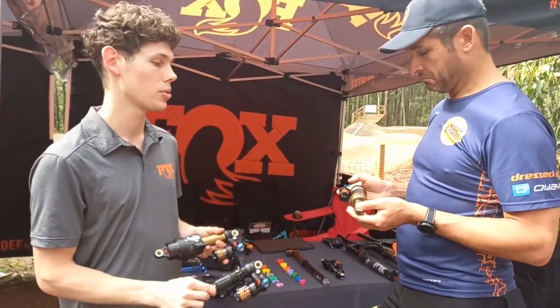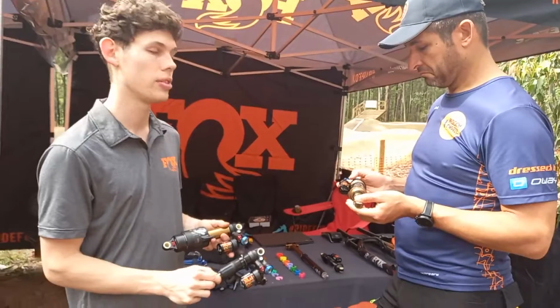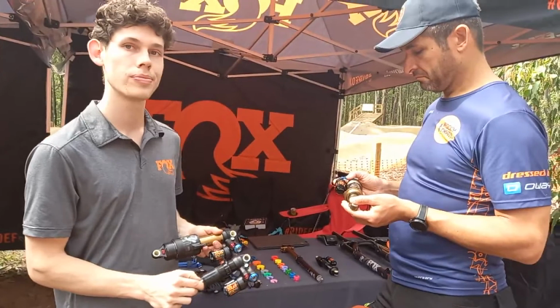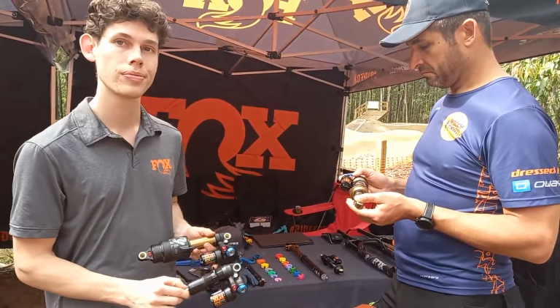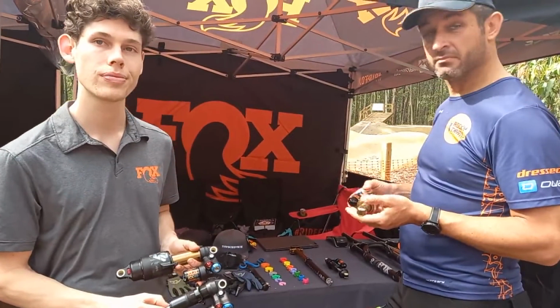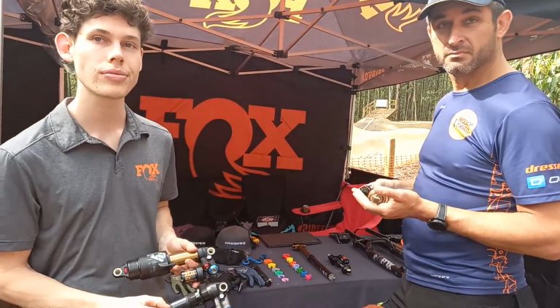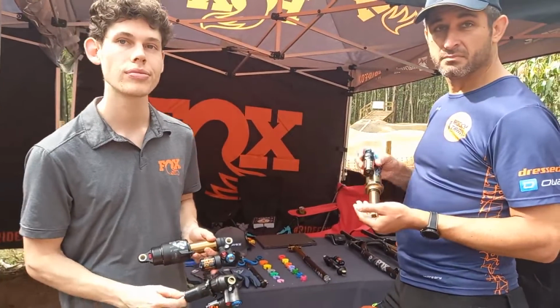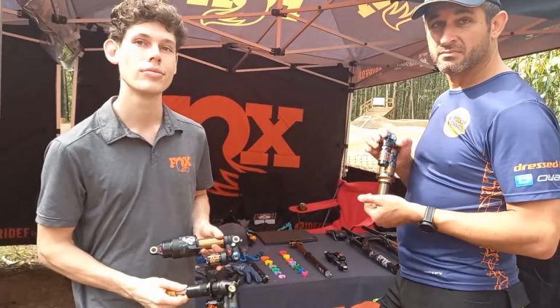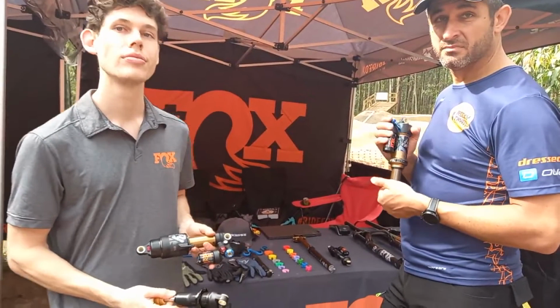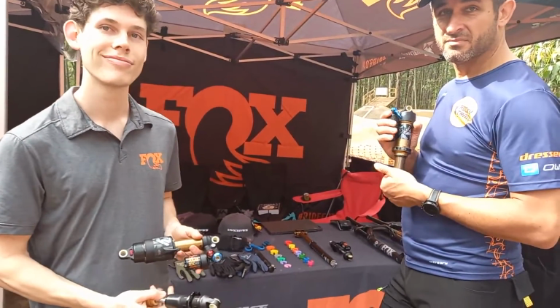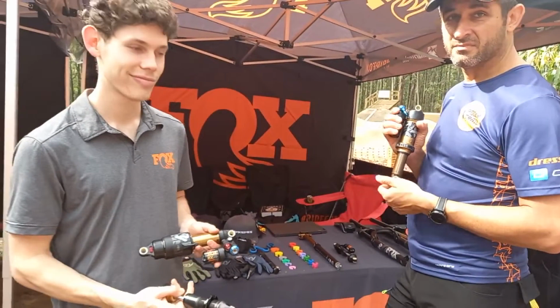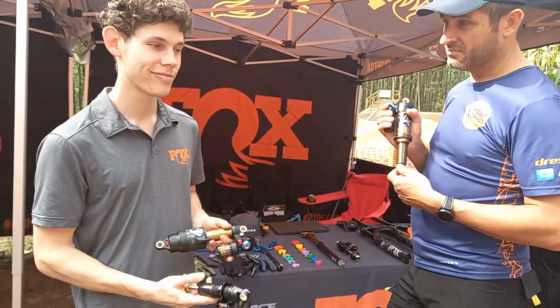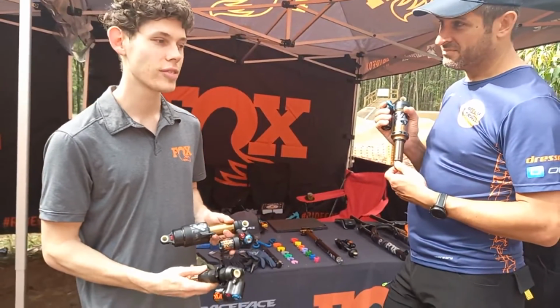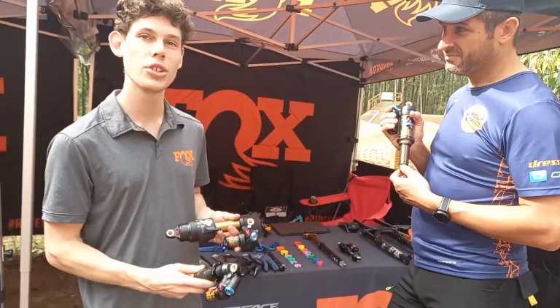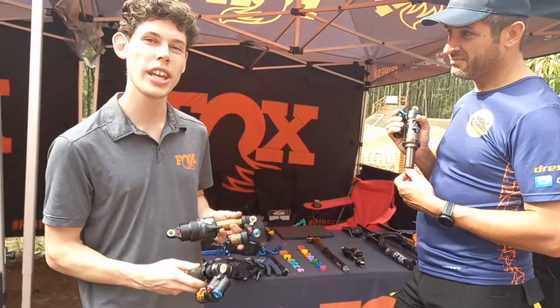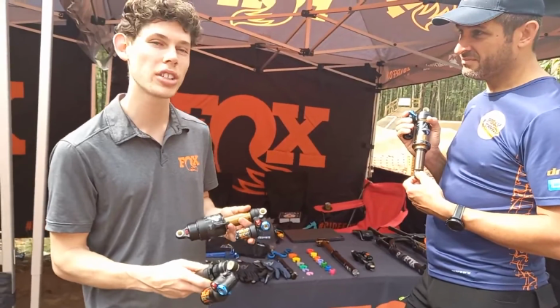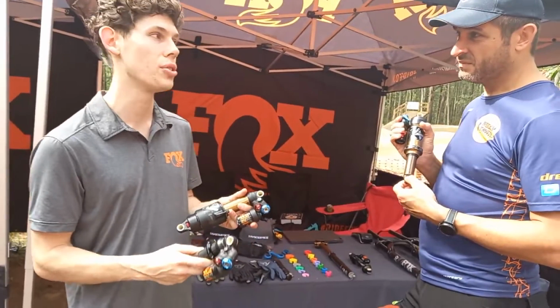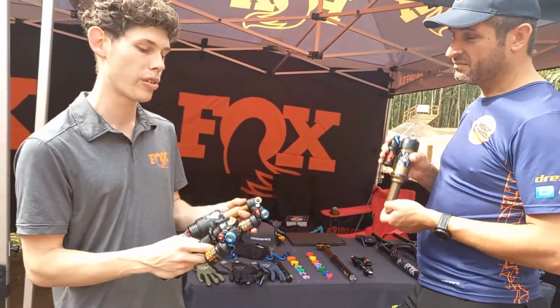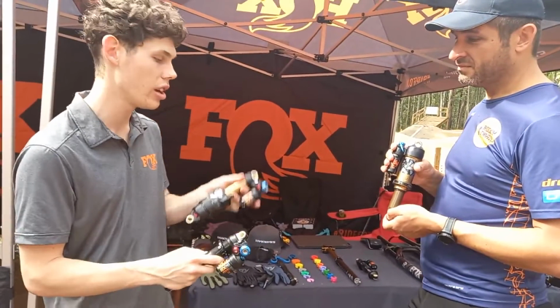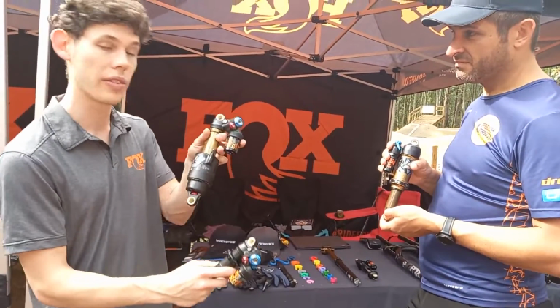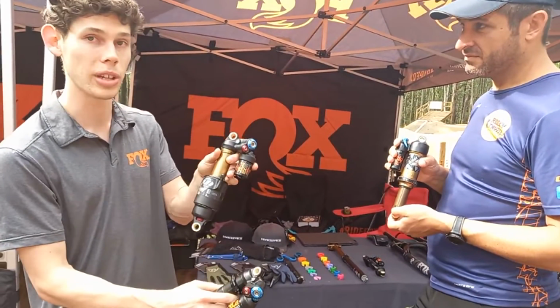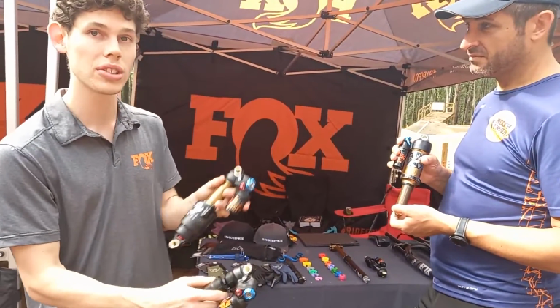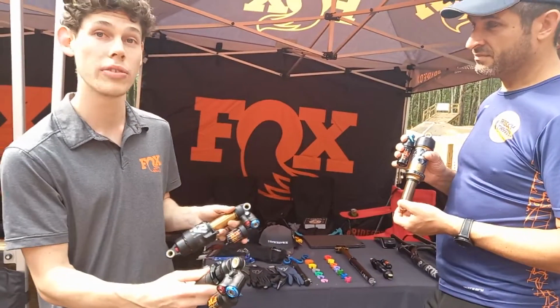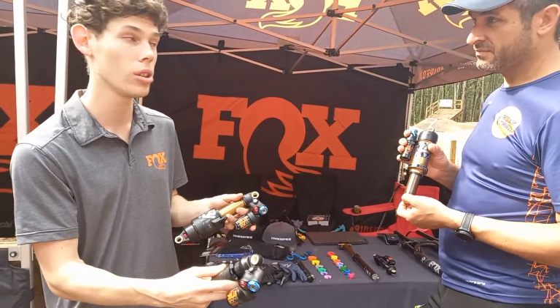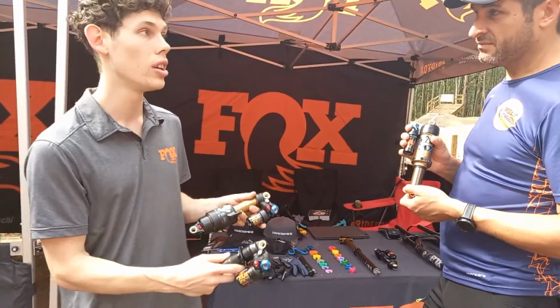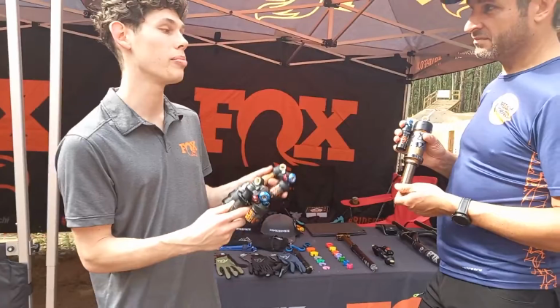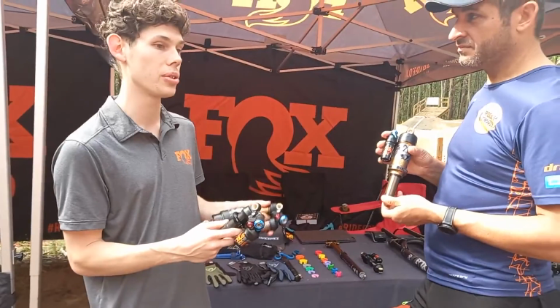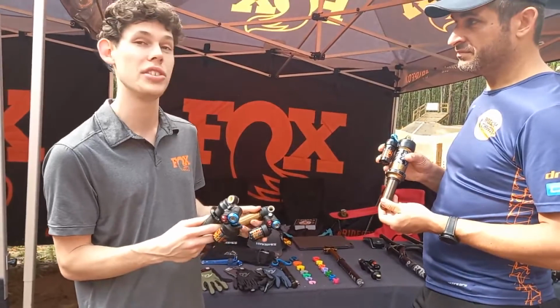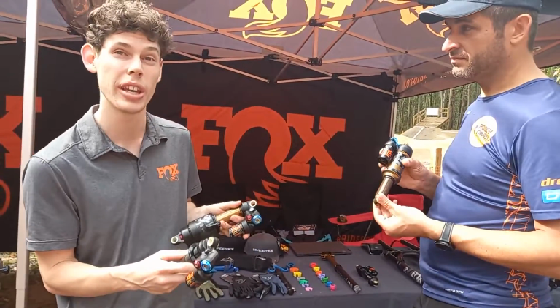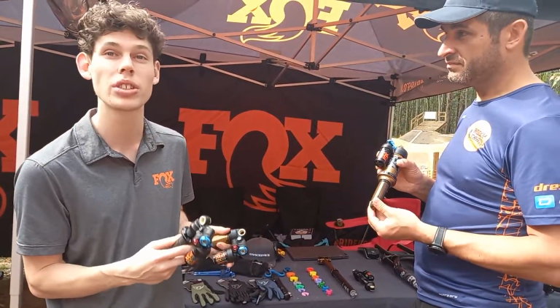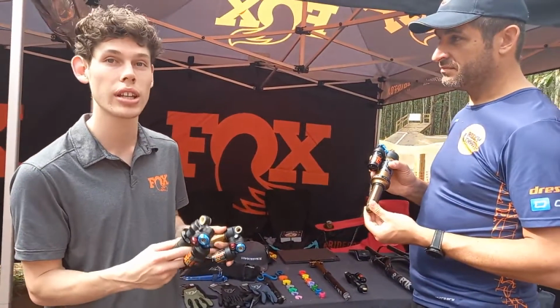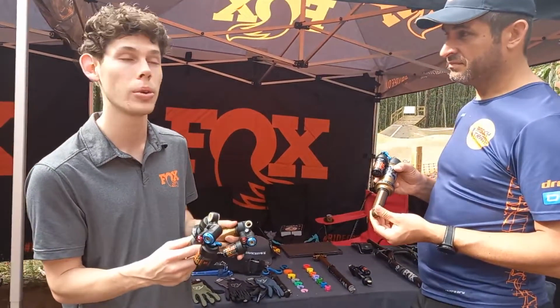And is there any difference between e-bikes and acoustic bikes when it comes to shock requirements? Yeah, usually e-bikes do prefer one of these bigger ones, or even a coil, compared to a DPS or something like LightWare.